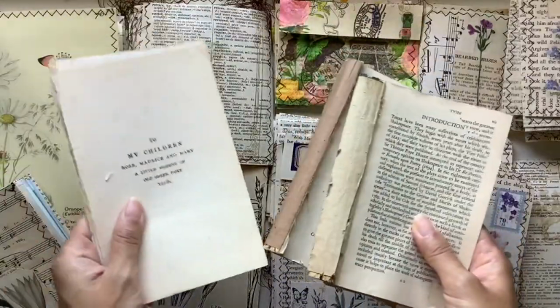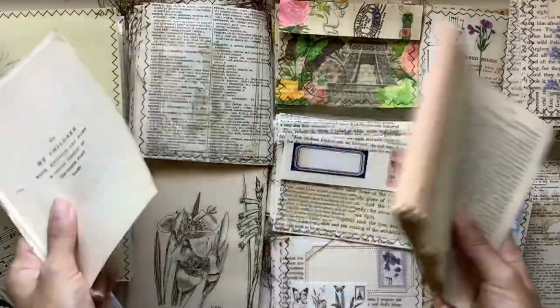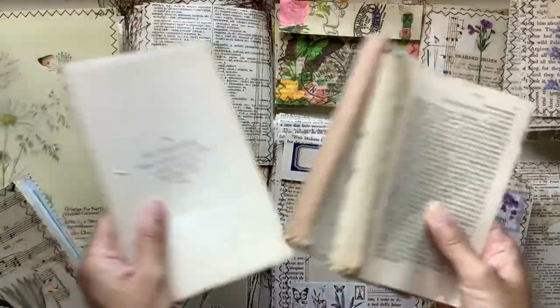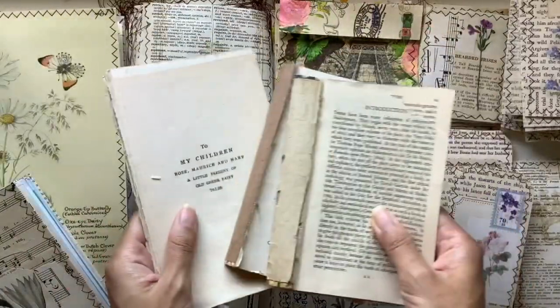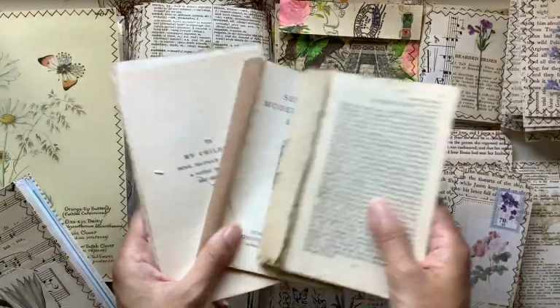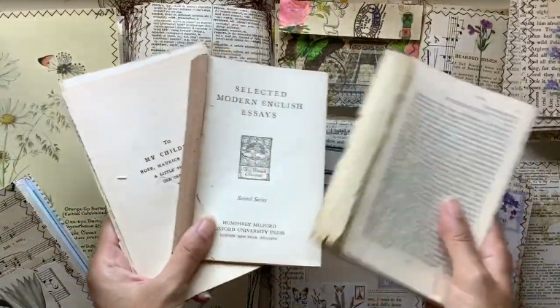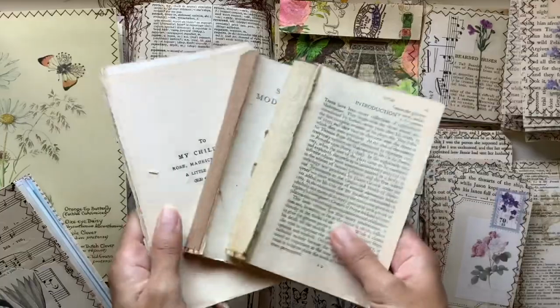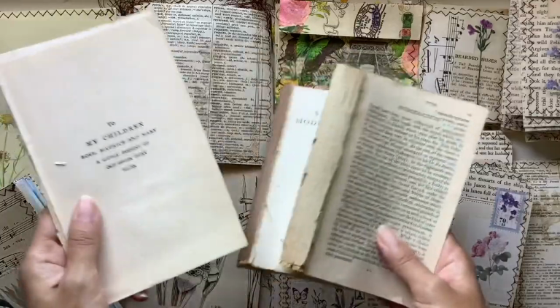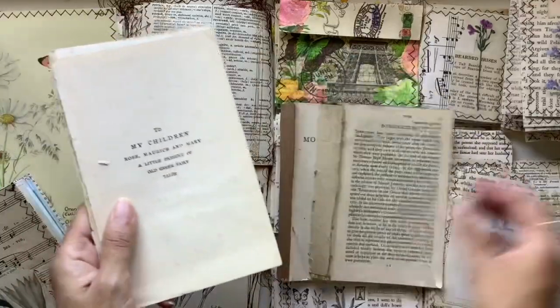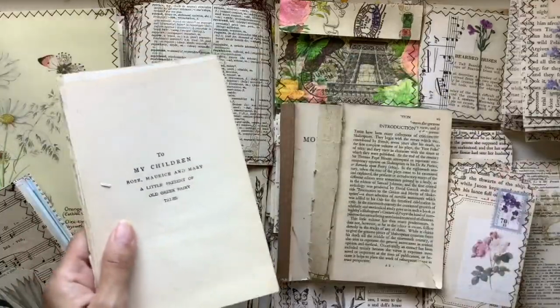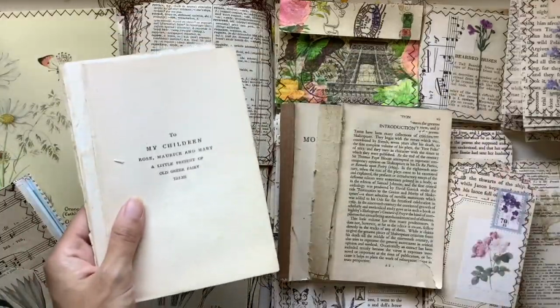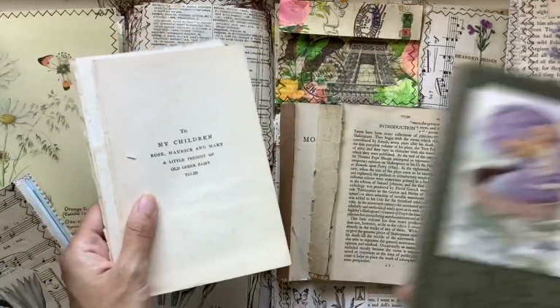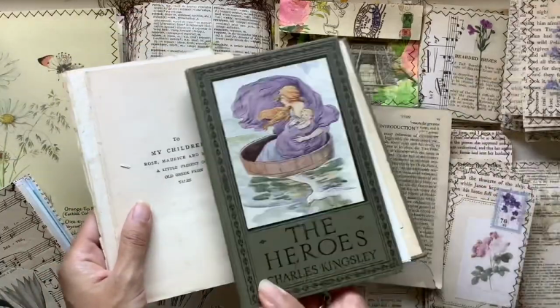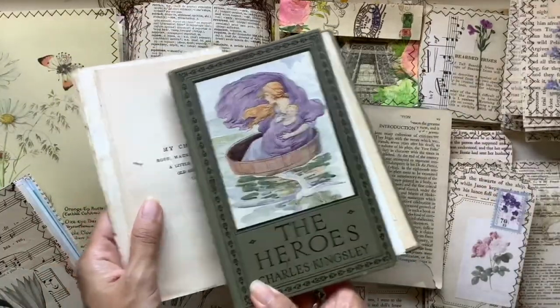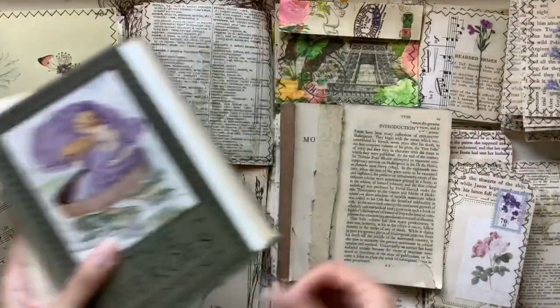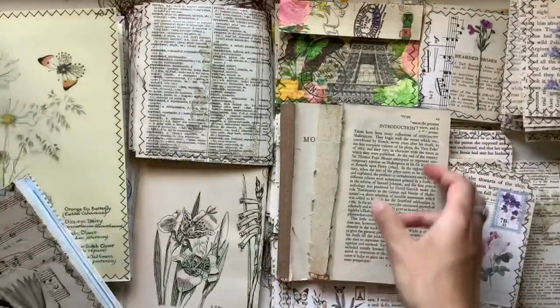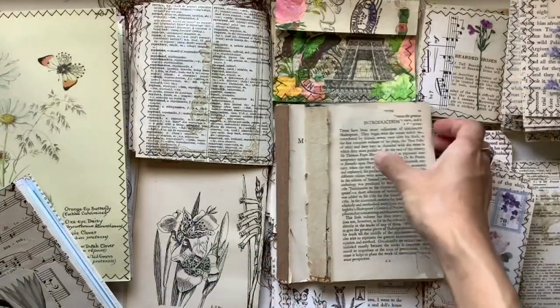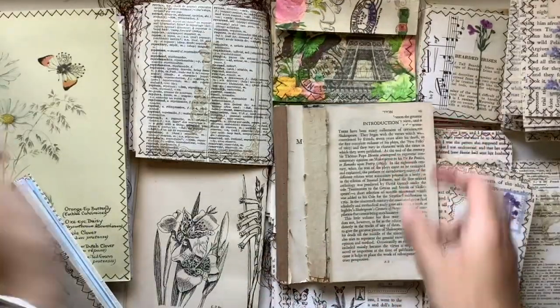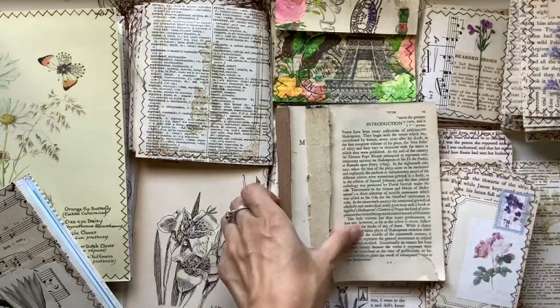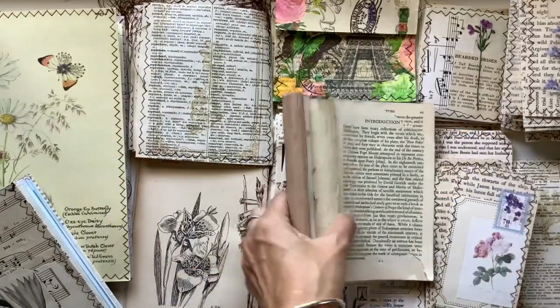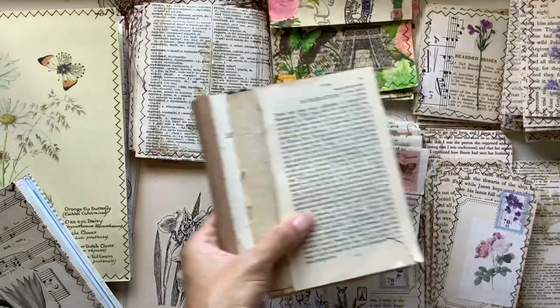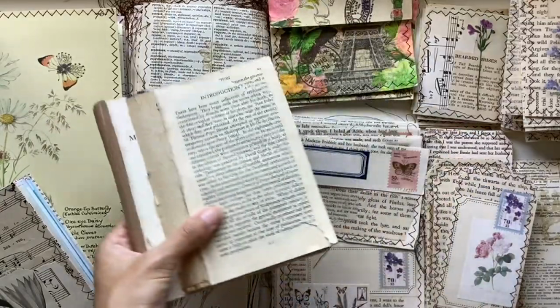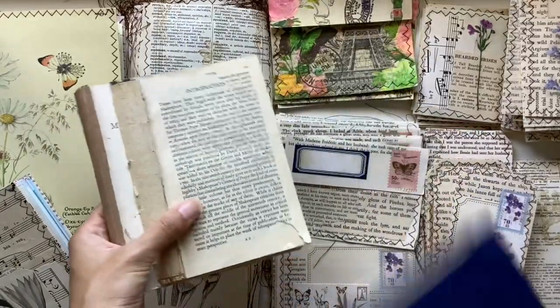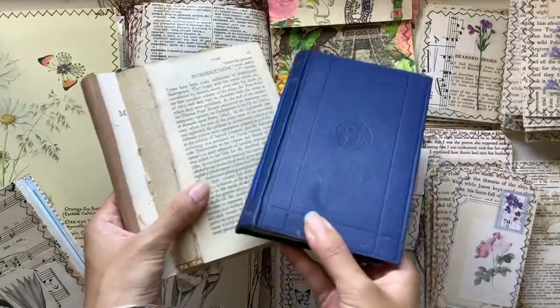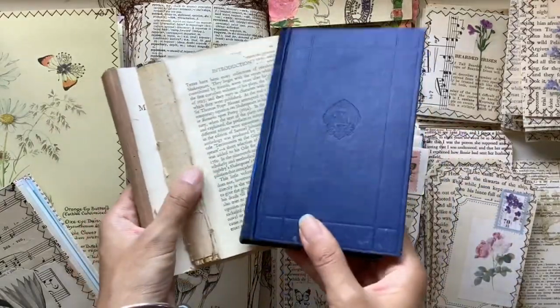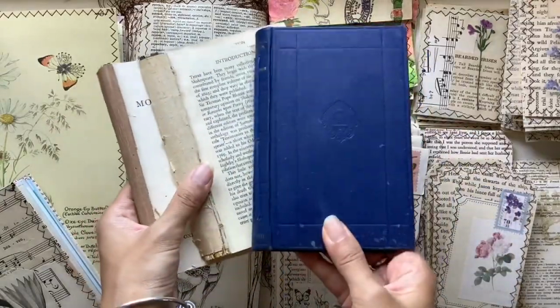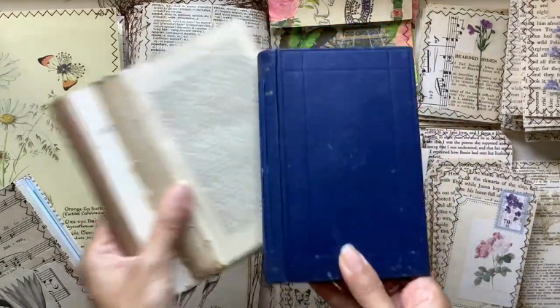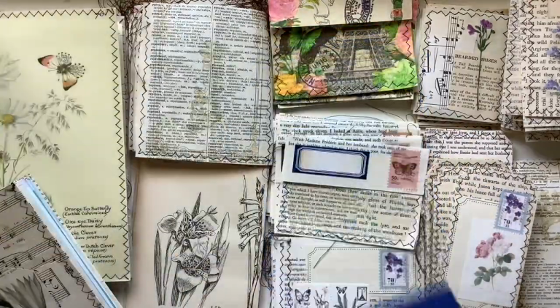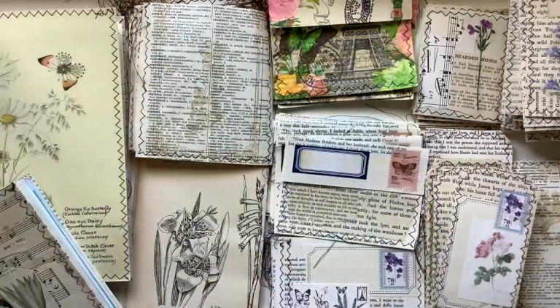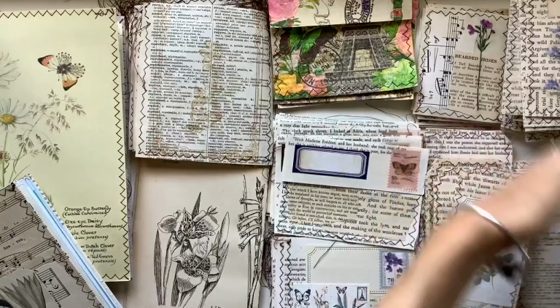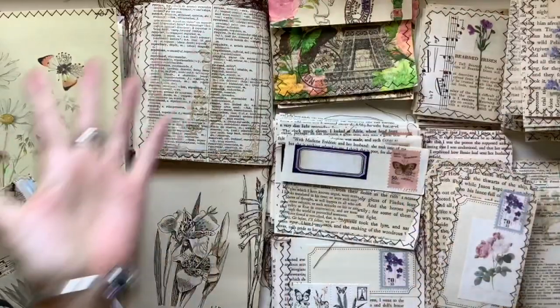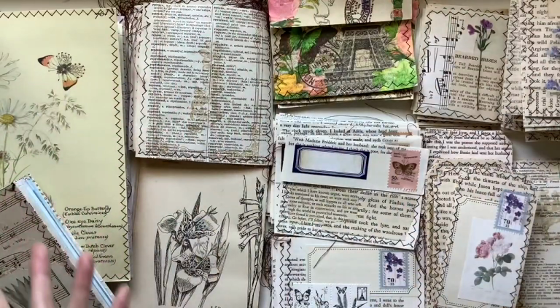I've used all of the Jane Eyre pages and this is all that's left of that book, and this is all that's left of these two books that I got with this cover here — that's what I came up with.